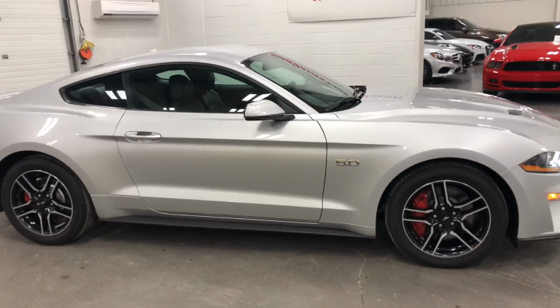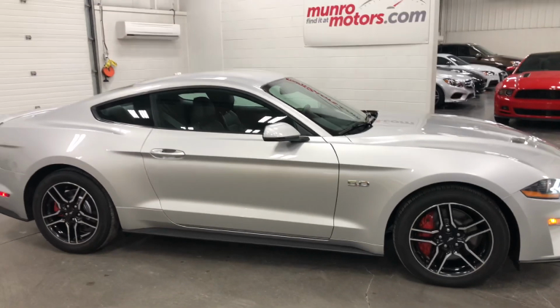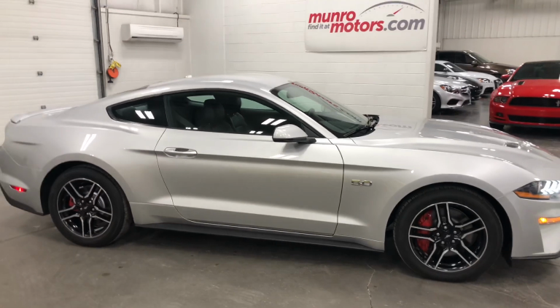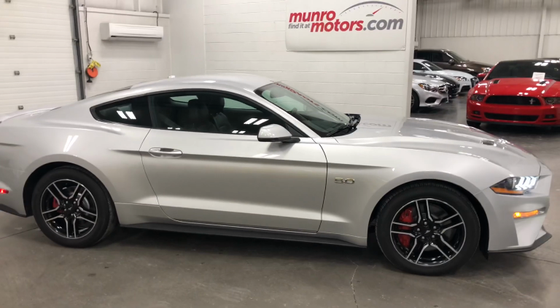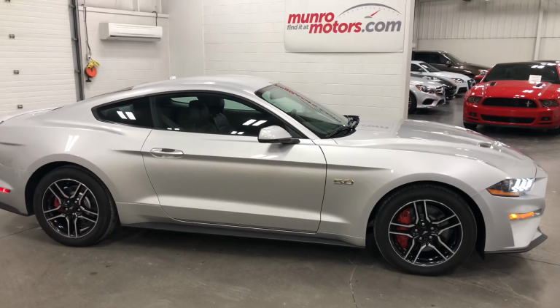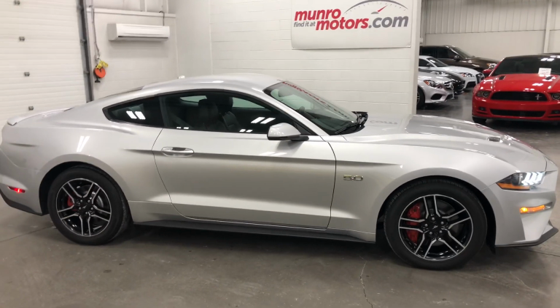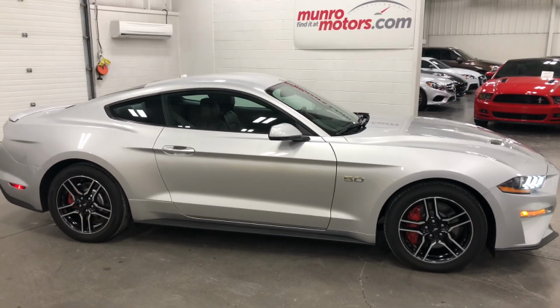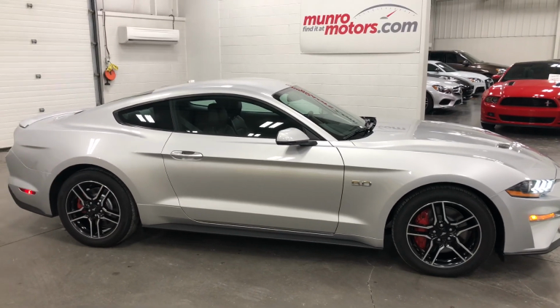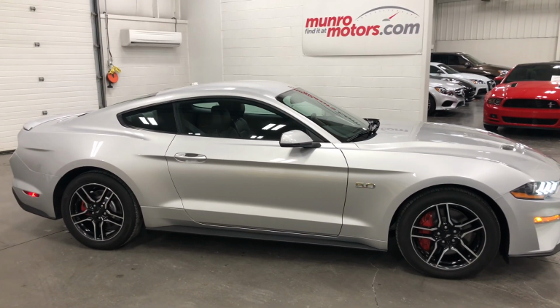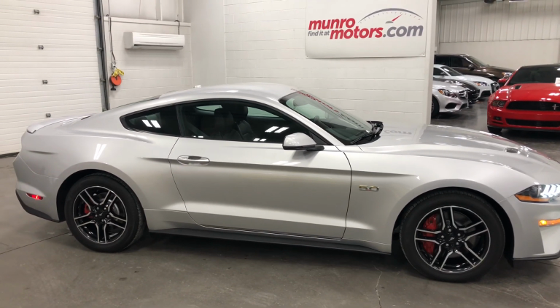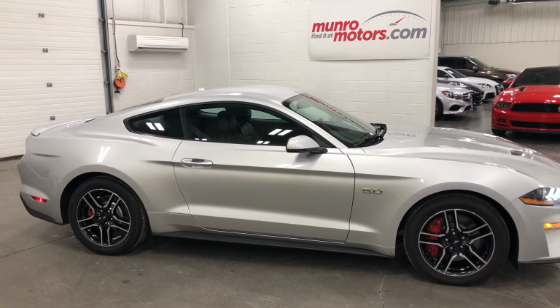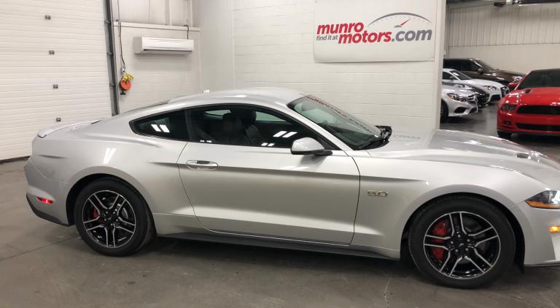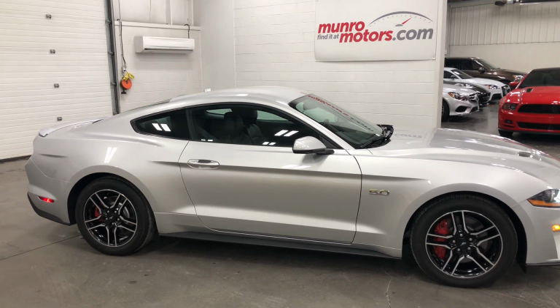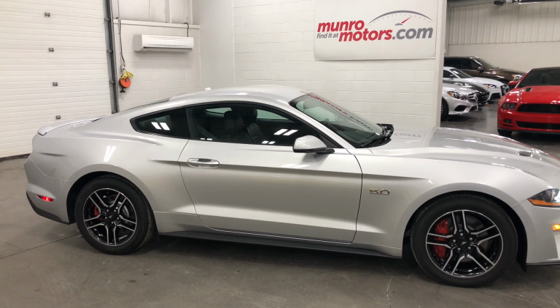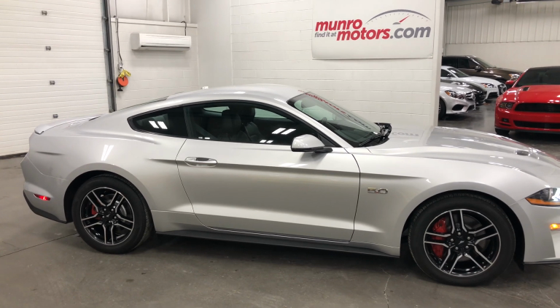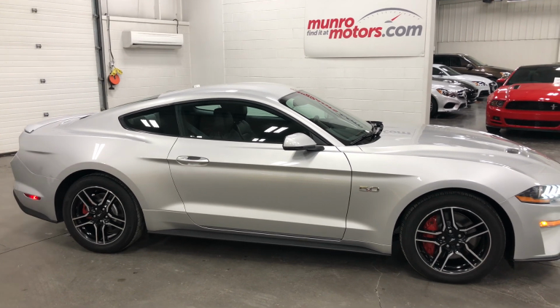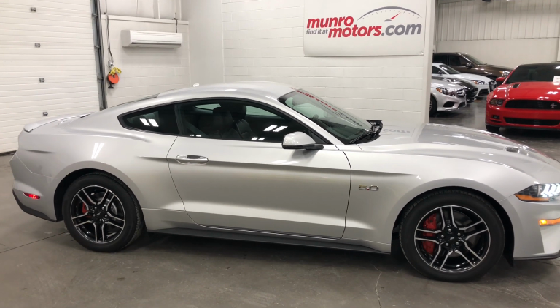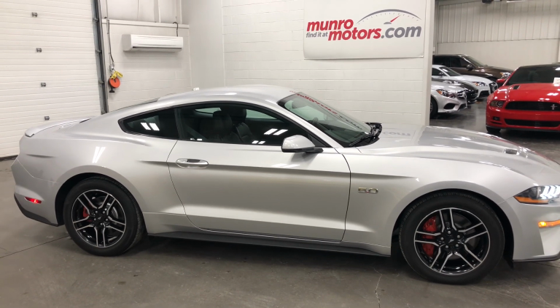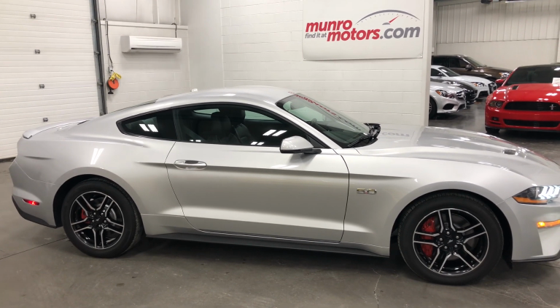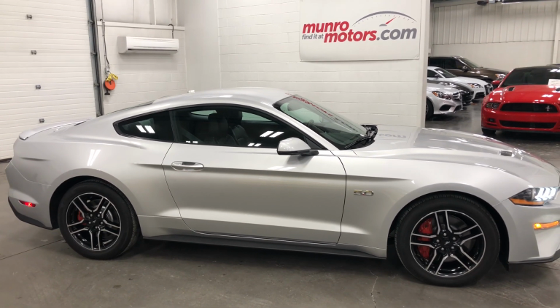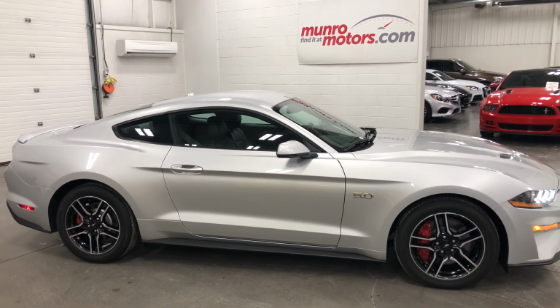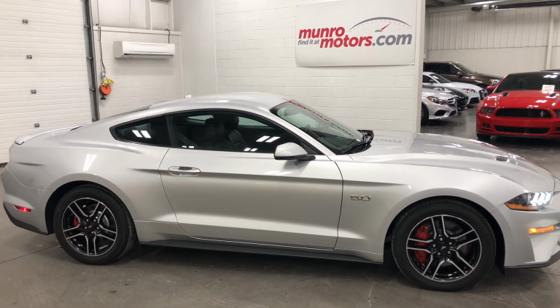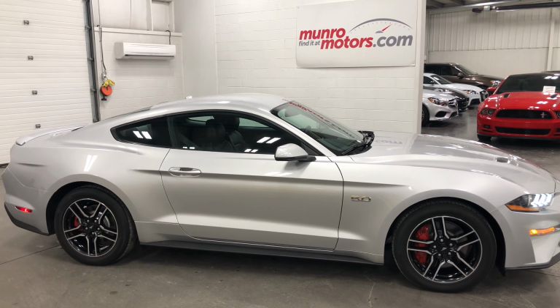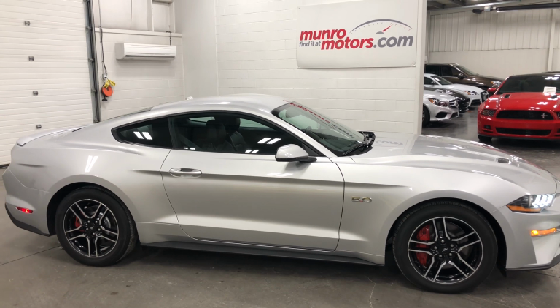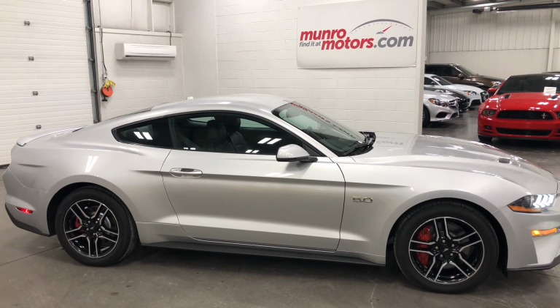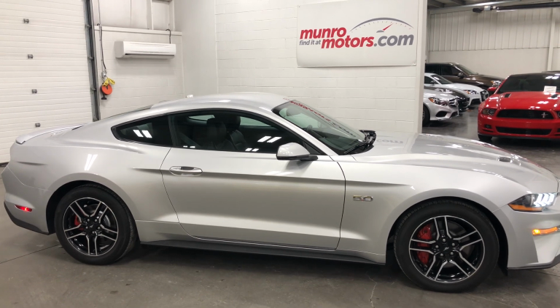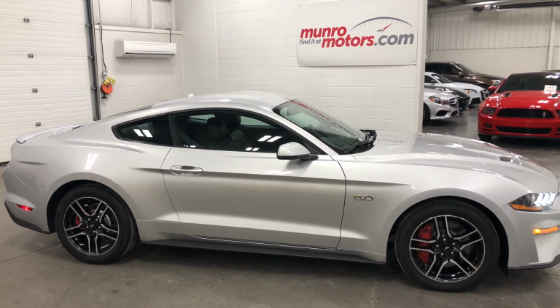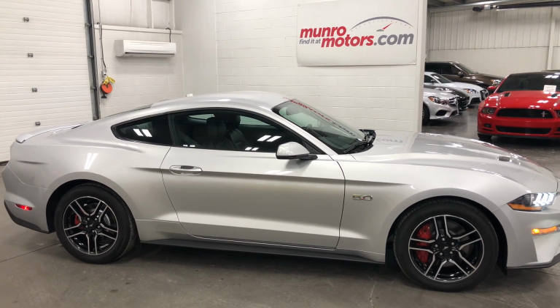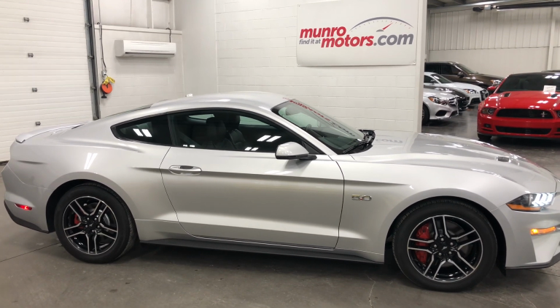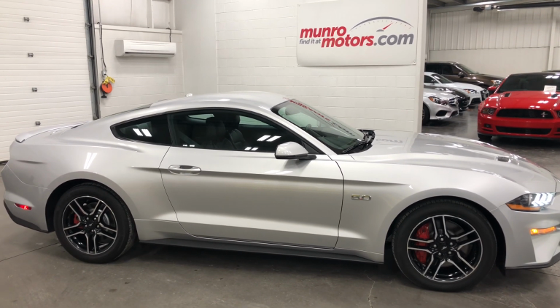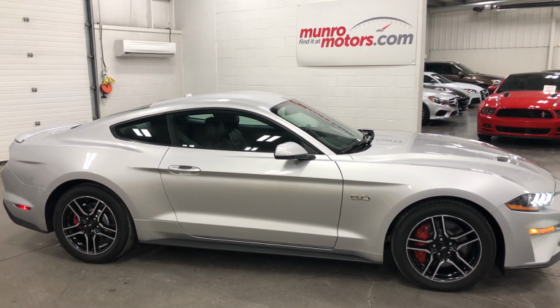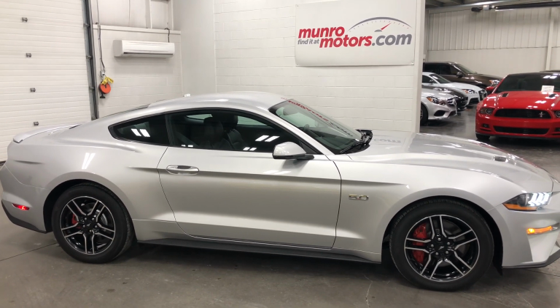So there you have it, folks. That's a 2018 Ford Mustang GT Premium, 10-speed automatic, Roush exhaust, painted rotors and calipers. Good-looking car here and available at MonroeMotors.com. Hey, come on down and have a look at this one for yourself — I'll look forward to seeing you real soon.